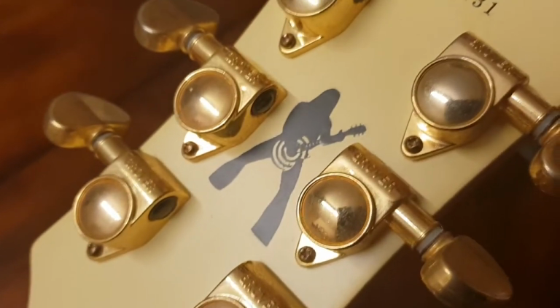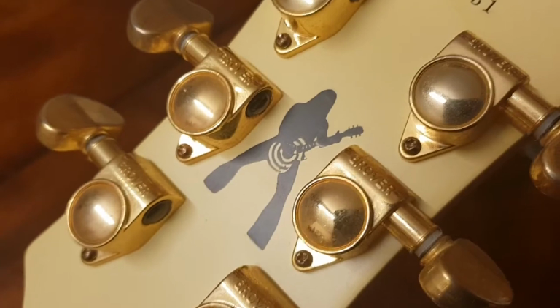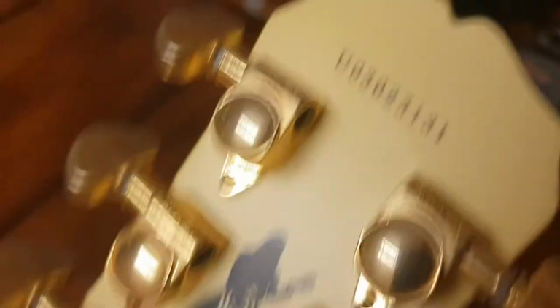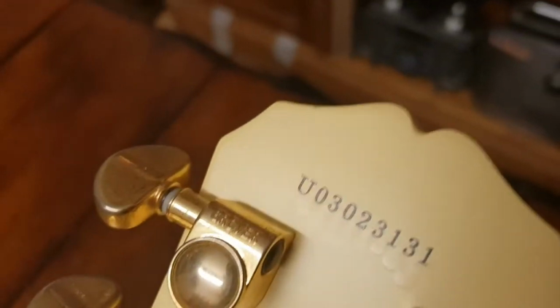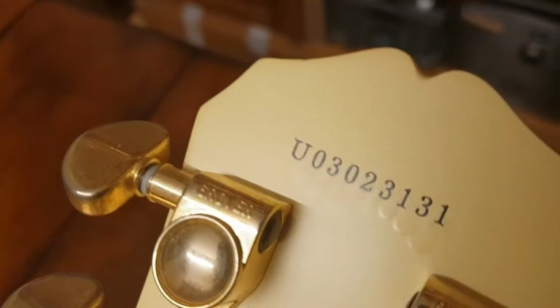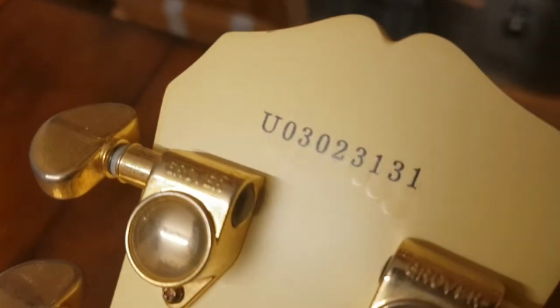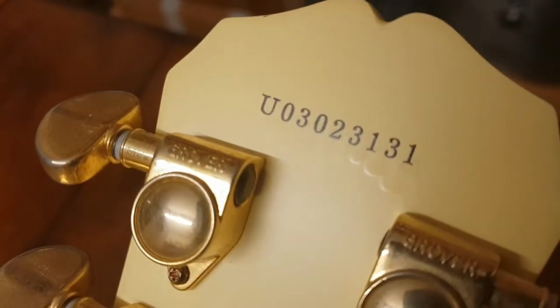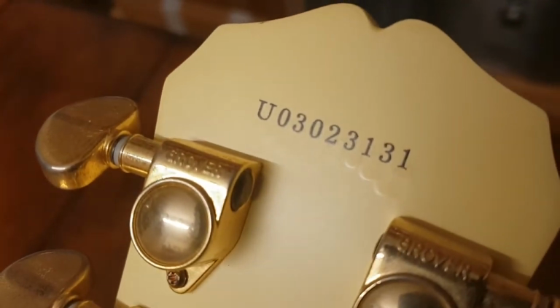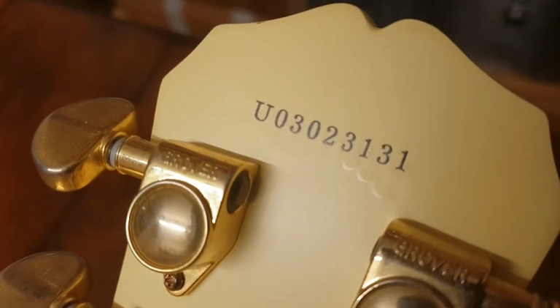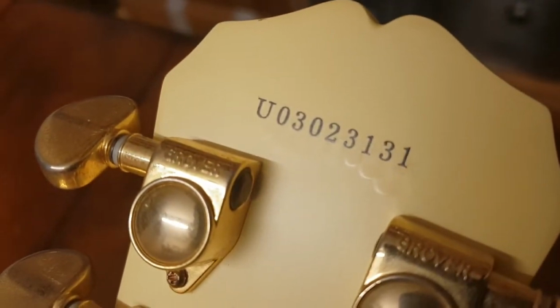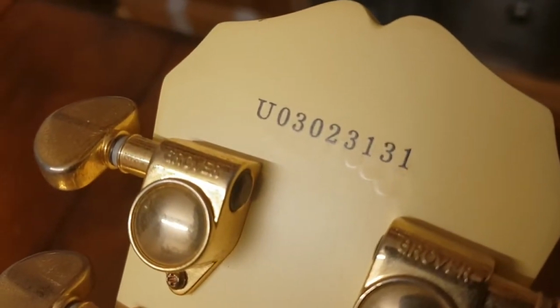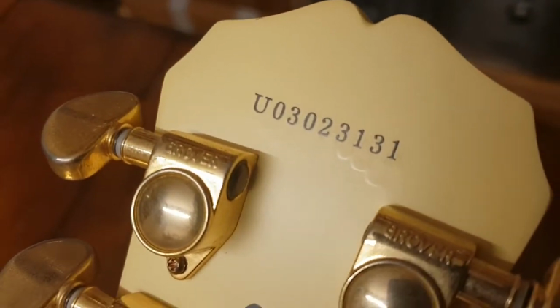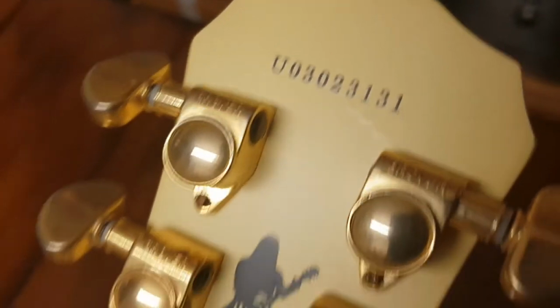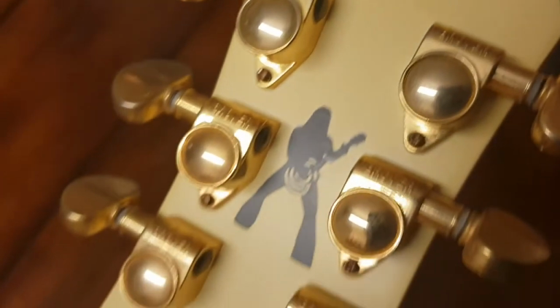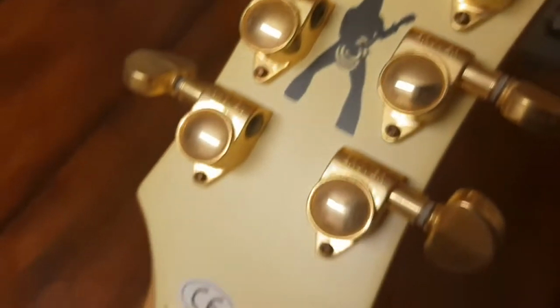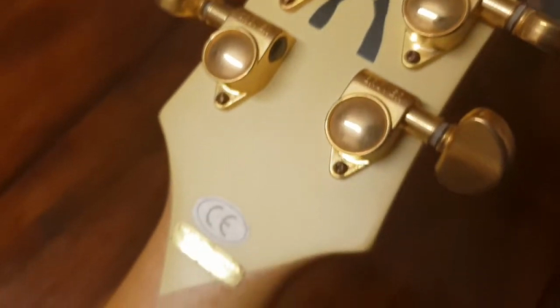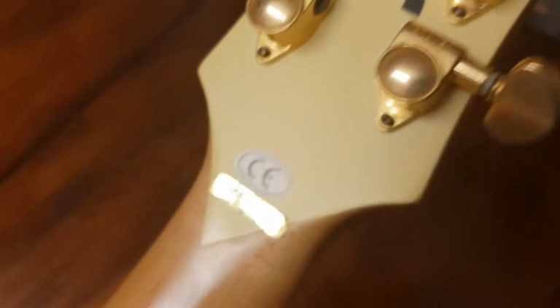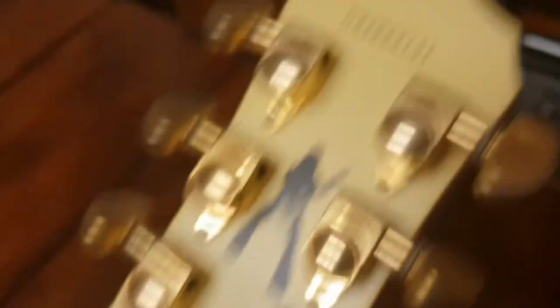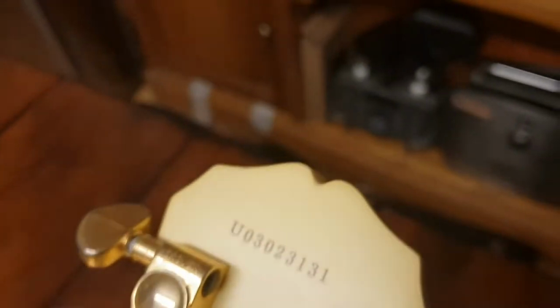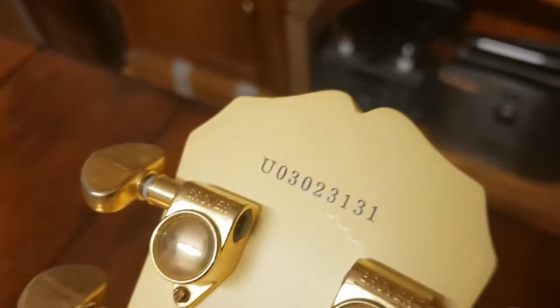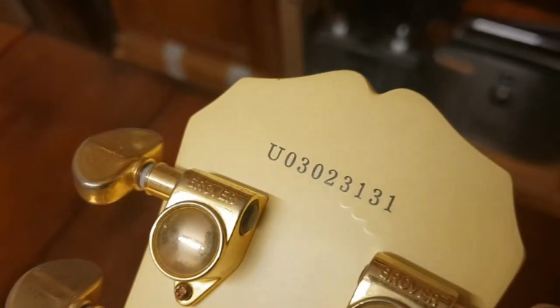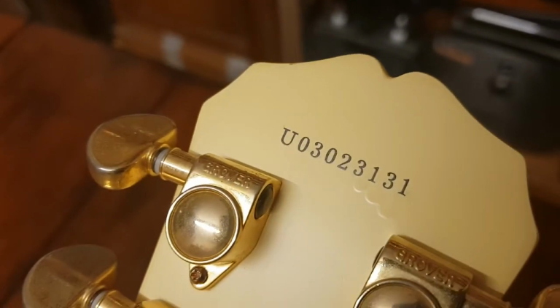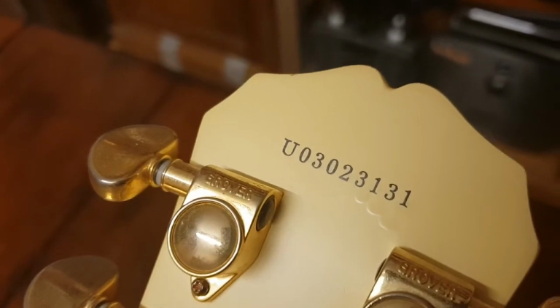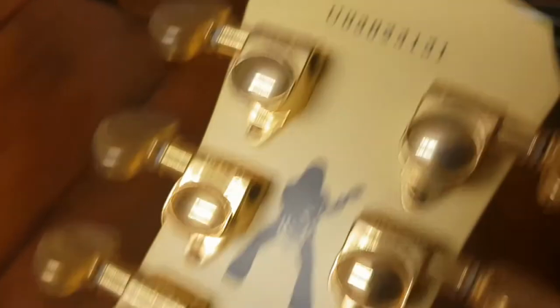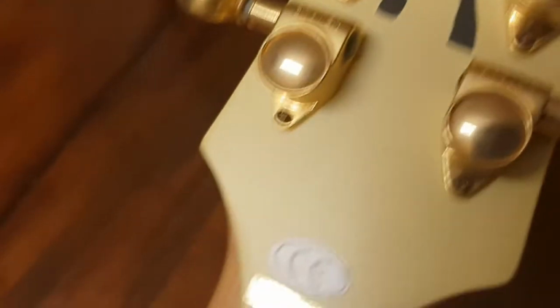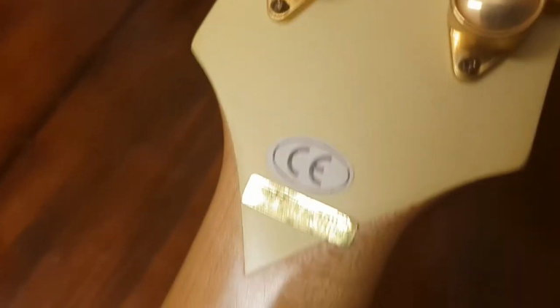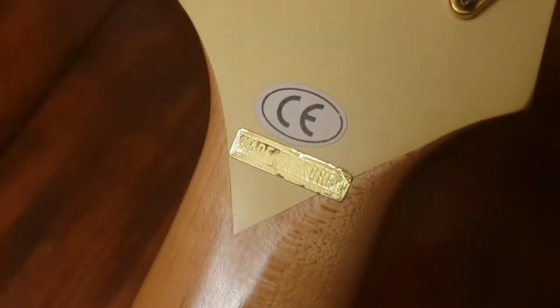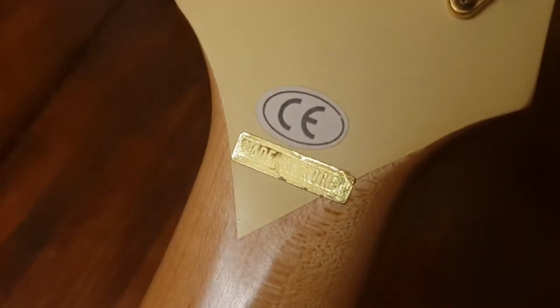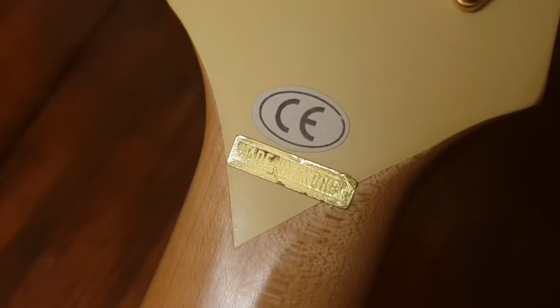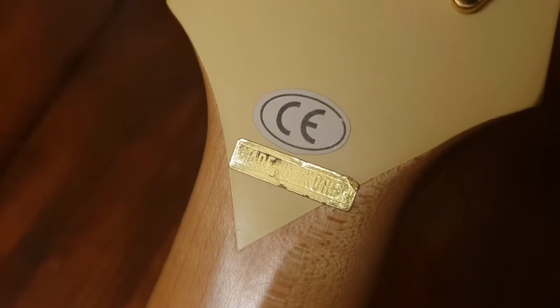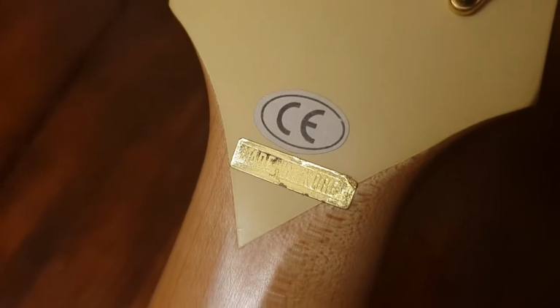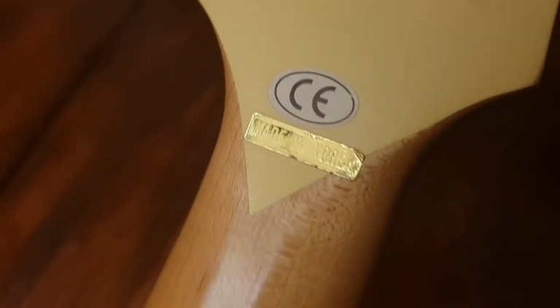Grover tuners. Different font and serial number than the later ones. The 'U' I think indicates which factory in Korea, and you can see the made-in-Korea marking there.